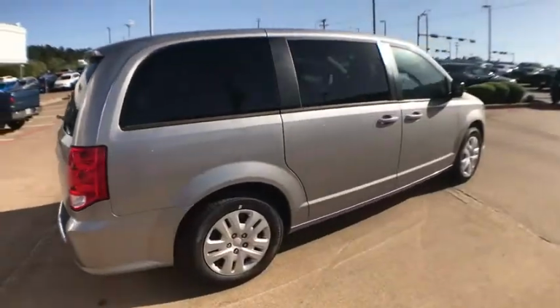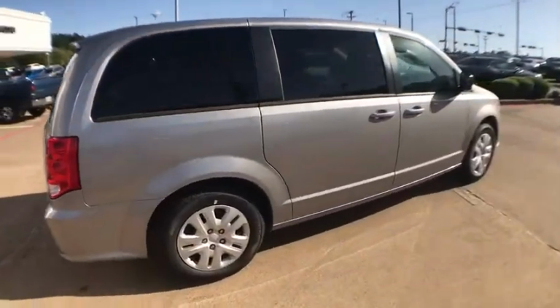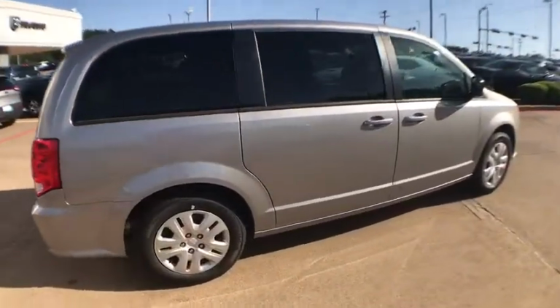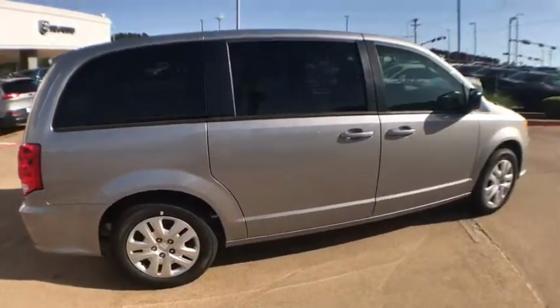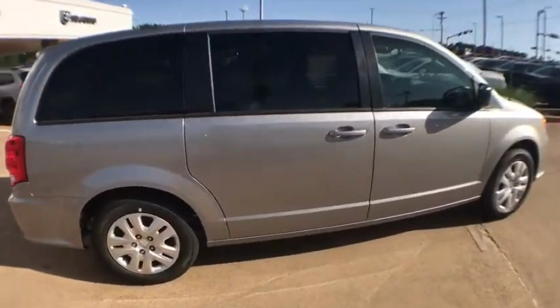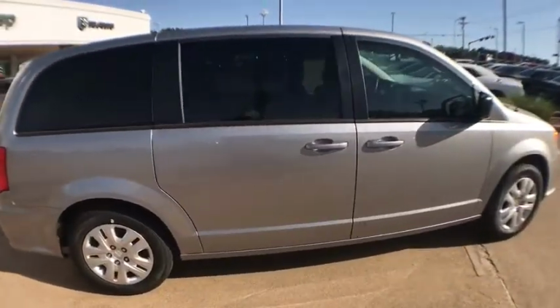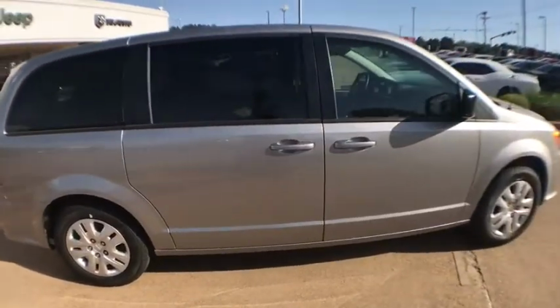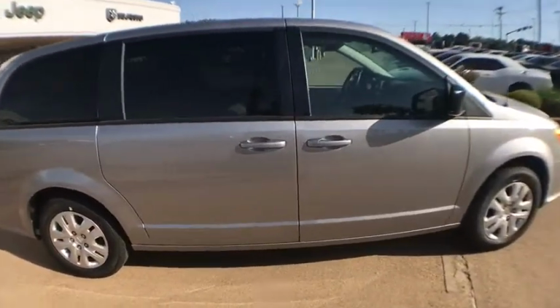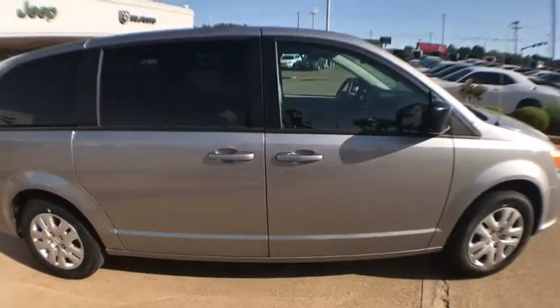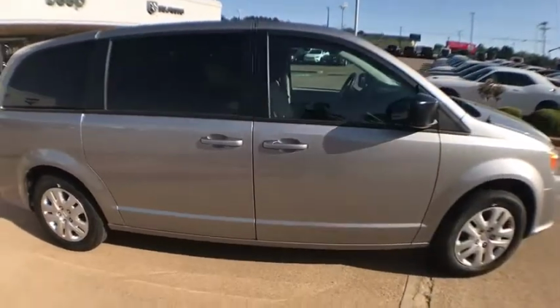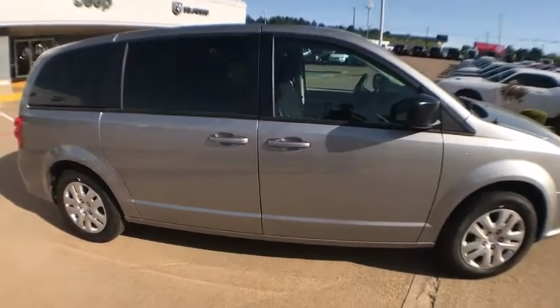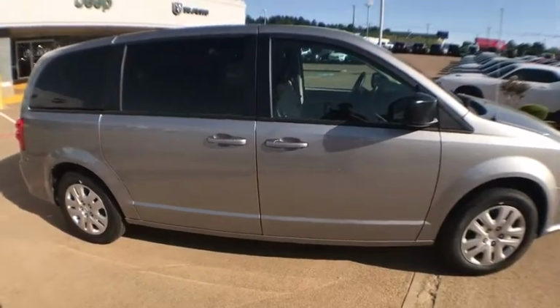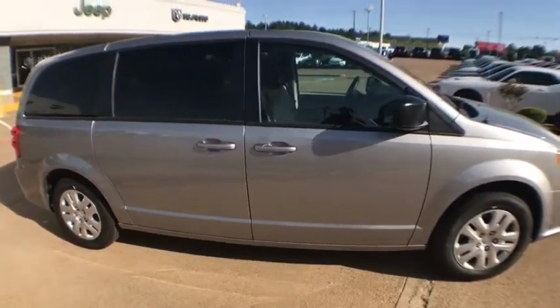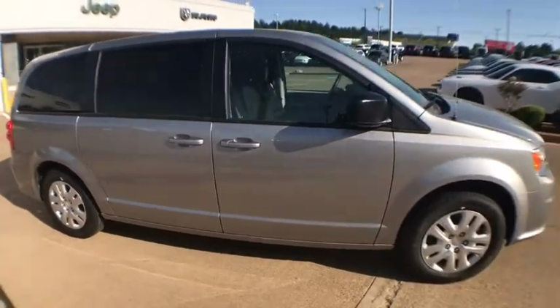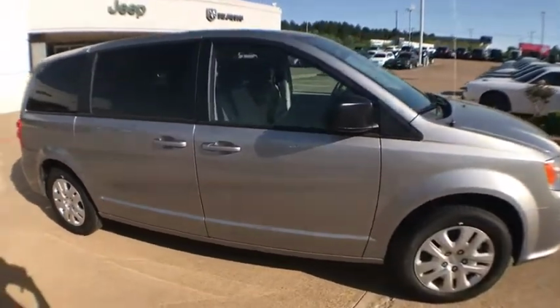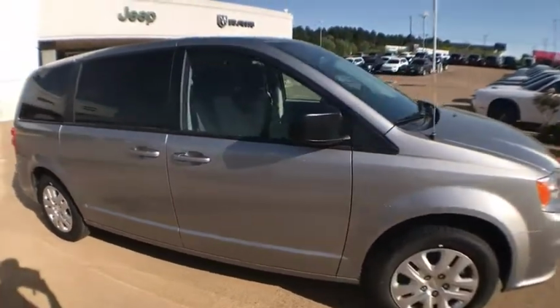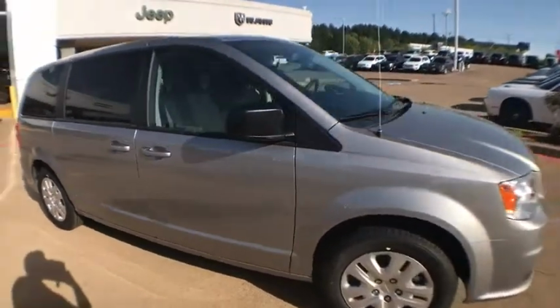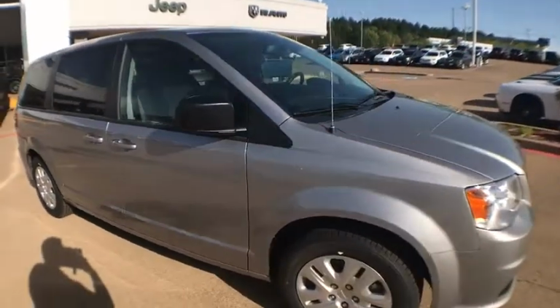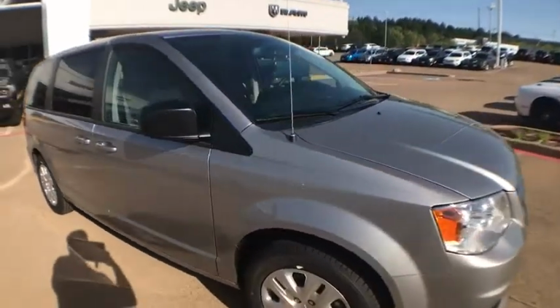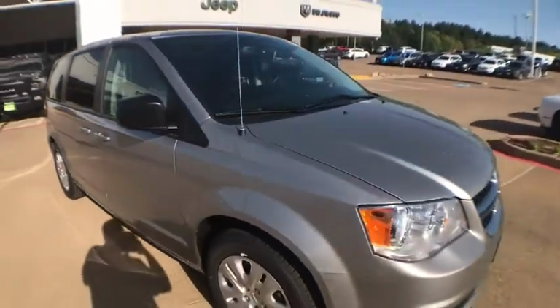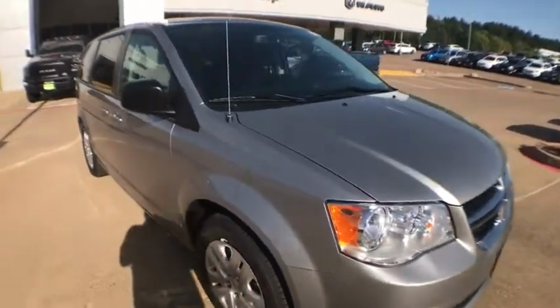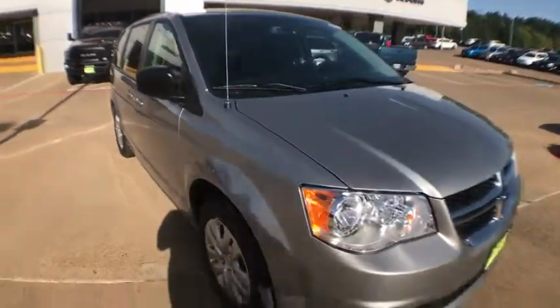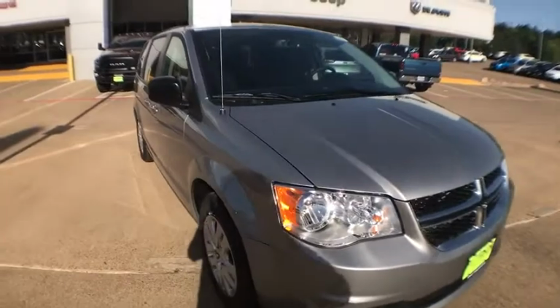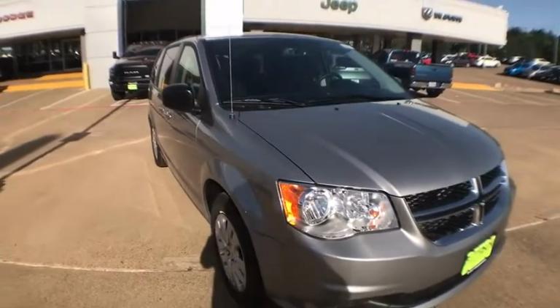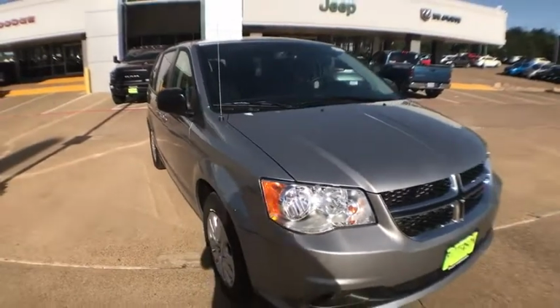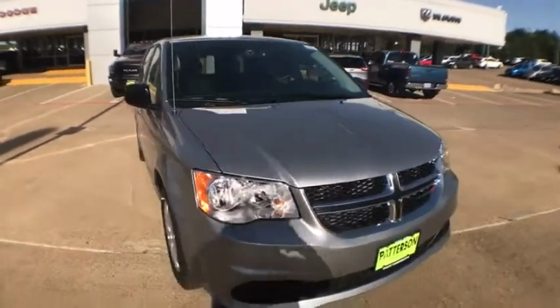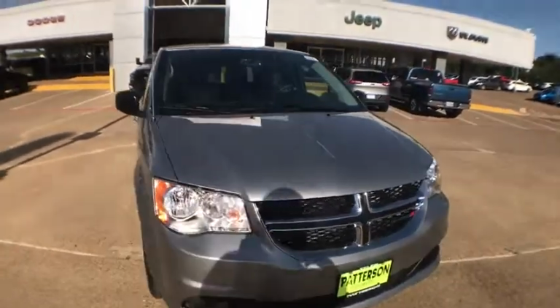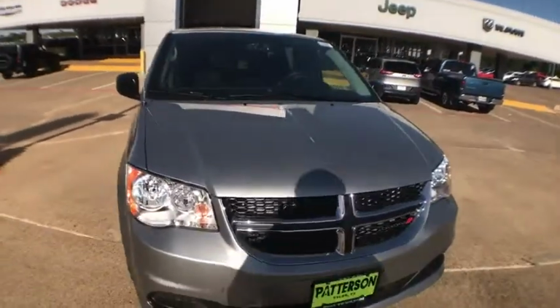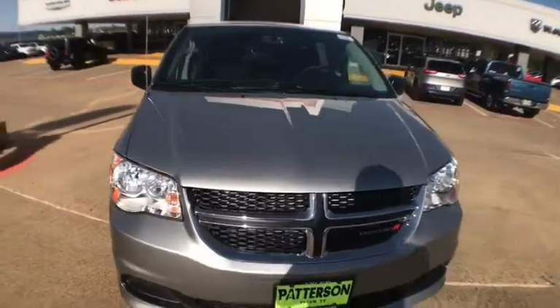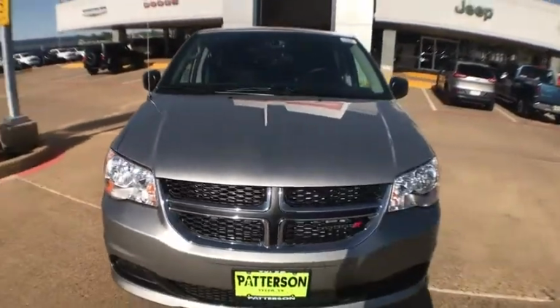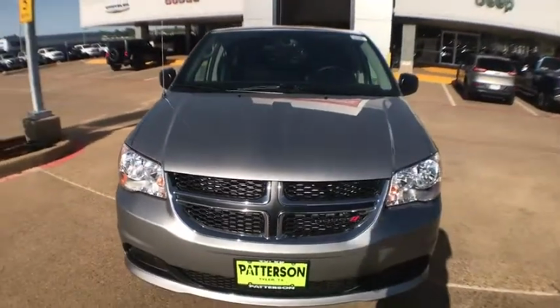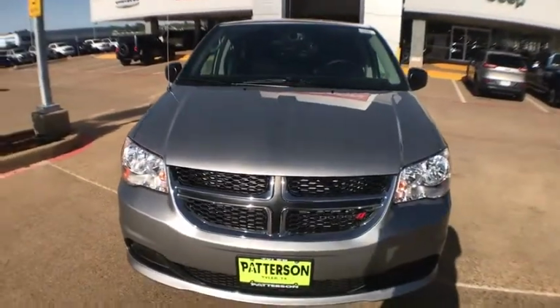Third row seat, backup camera, keyless entry, Bluetooth, leather wrapped steering wheel, power steering, adjustable steering wheel, ABS four wheels, four wheel disc brakes, front floor mats, cruise control, rear defrost.